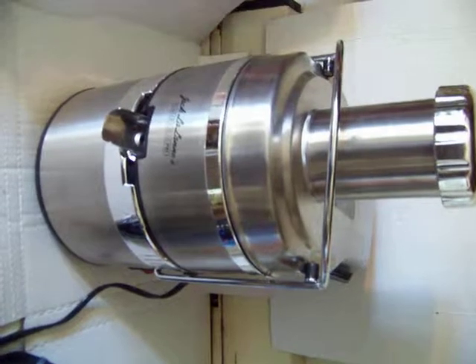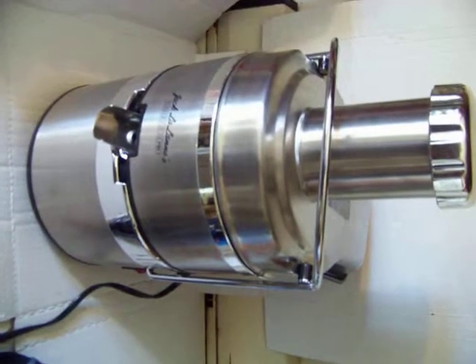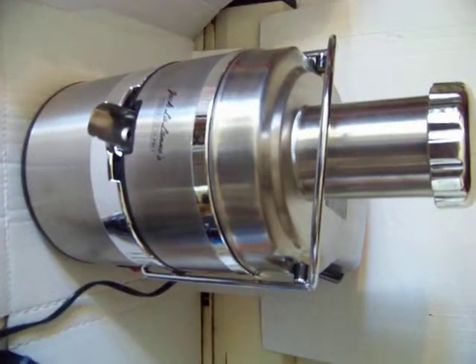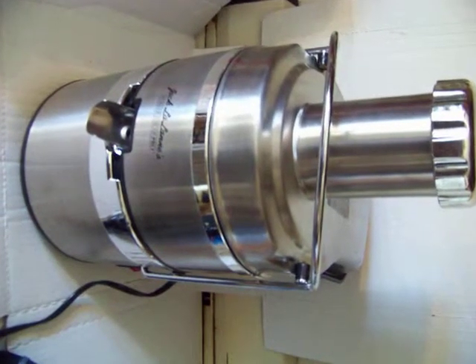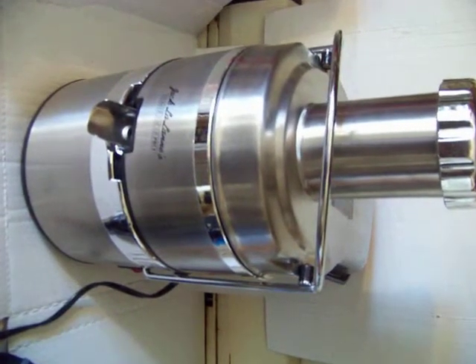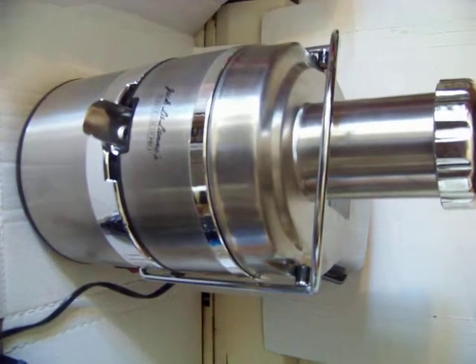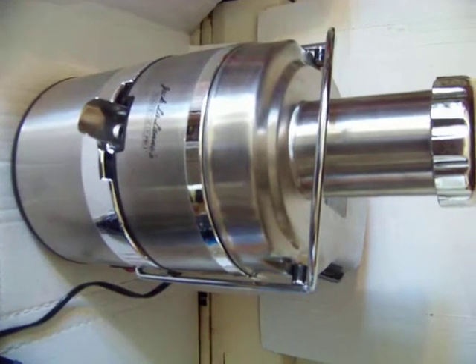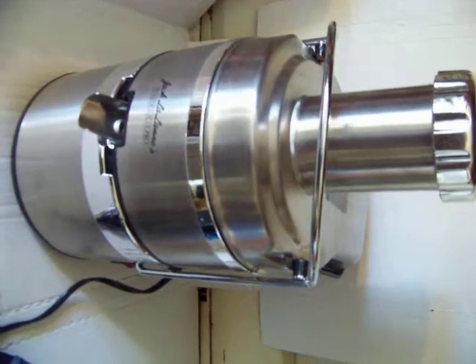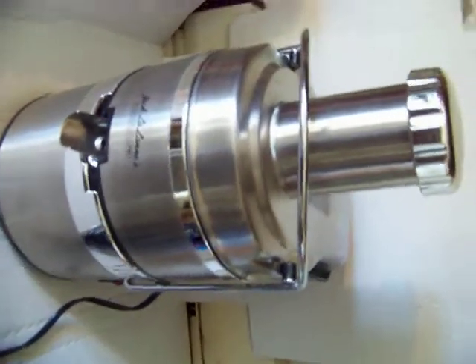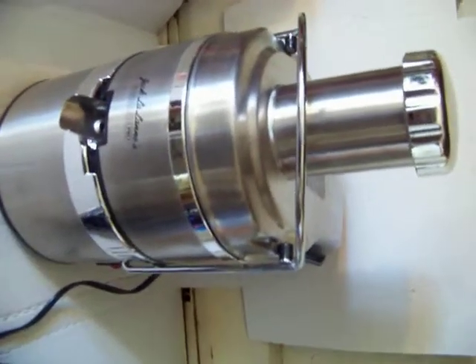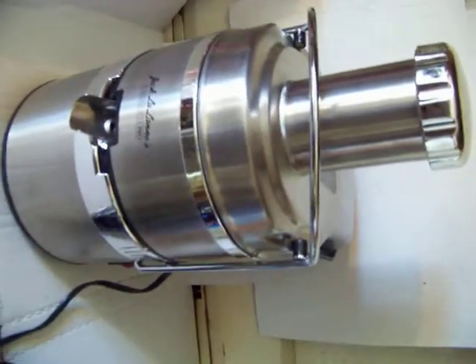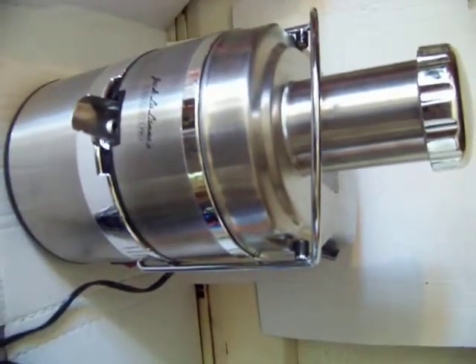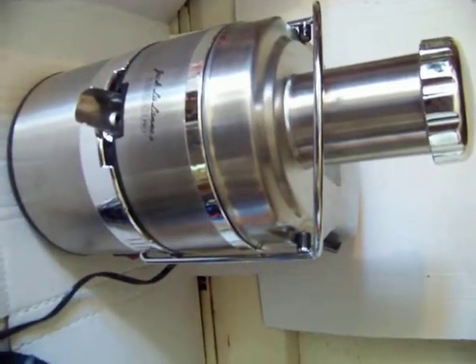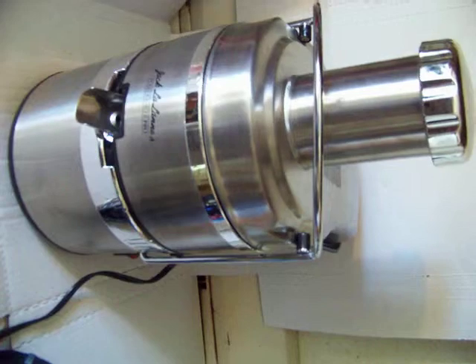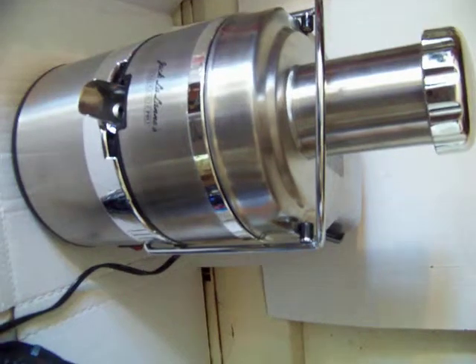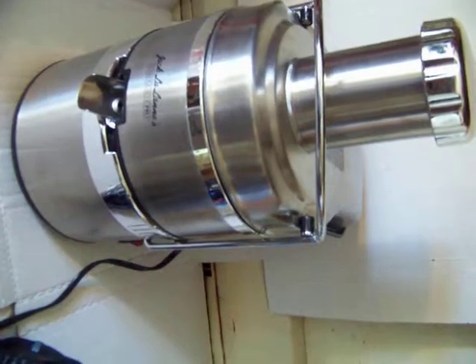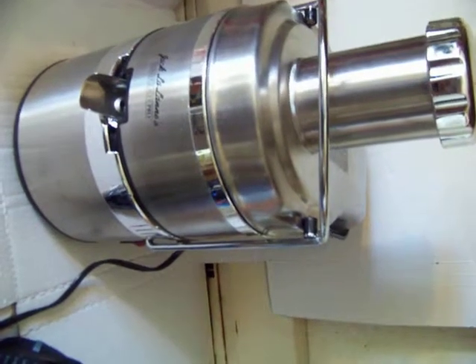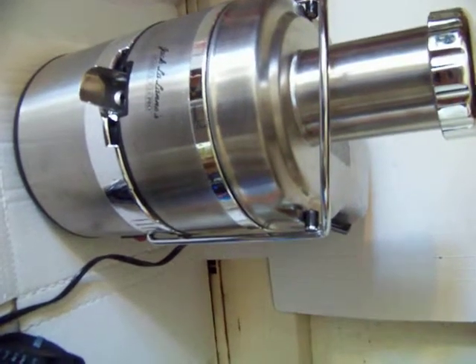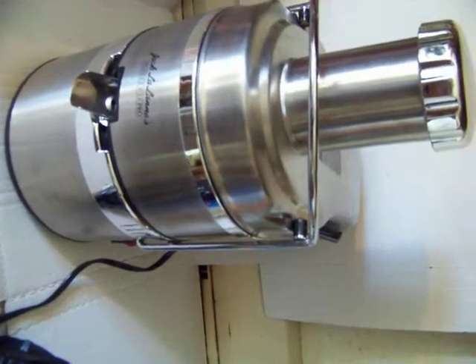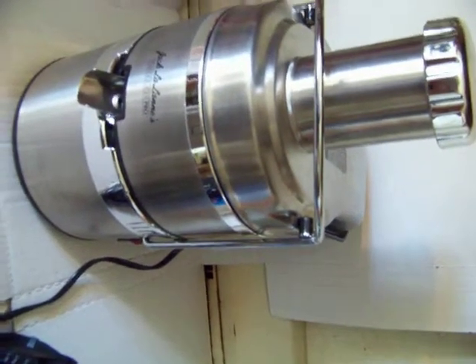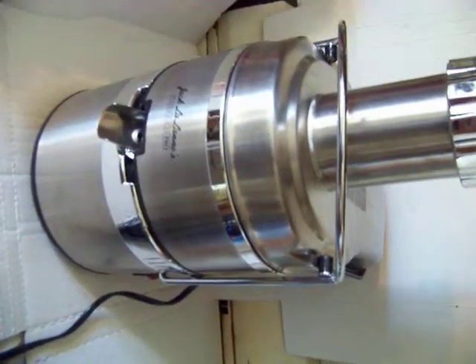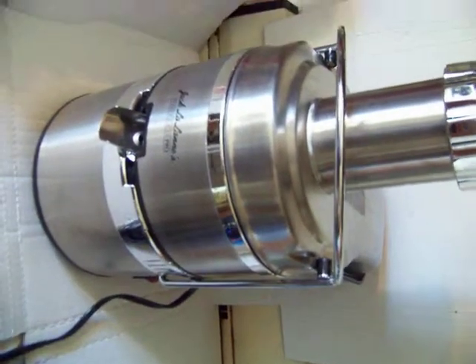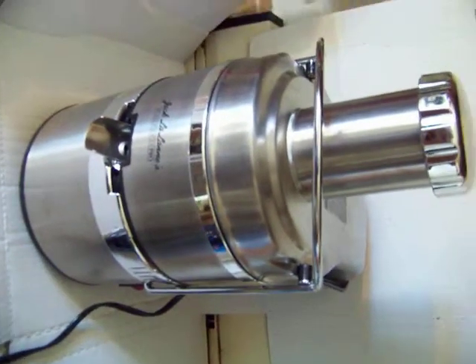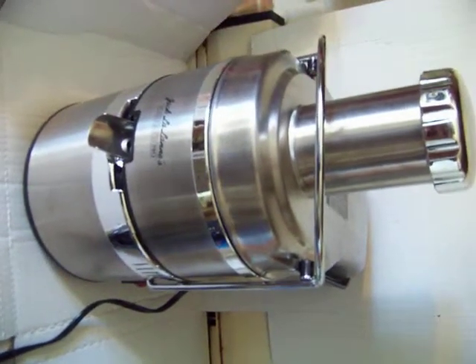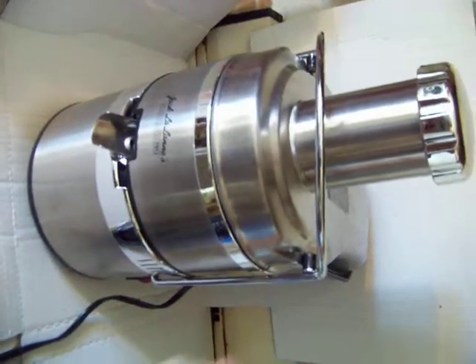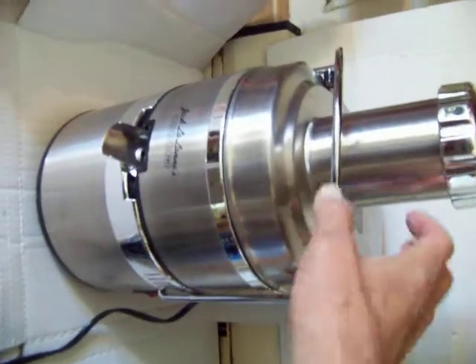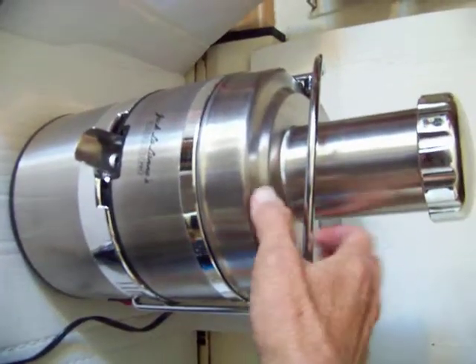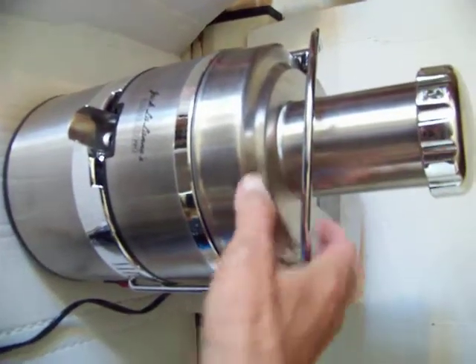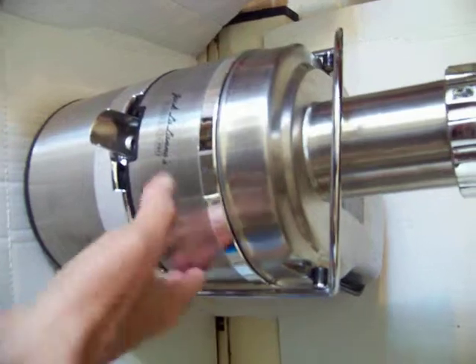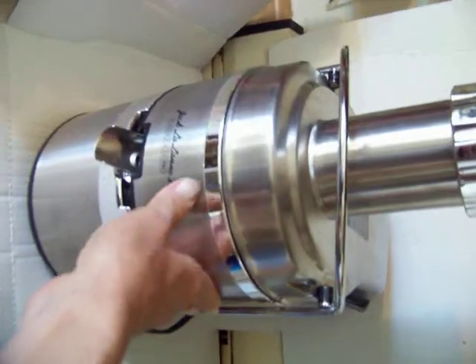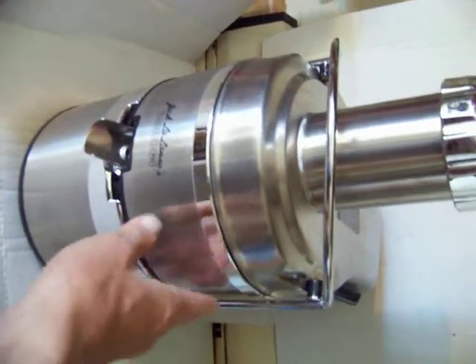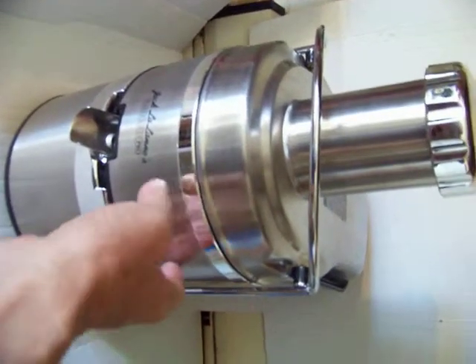So a short video for the Jack-o-lanes Pro Juicer, Power Pro, Power Juicer Pro. It's nice, lots of steel, a little plastic.